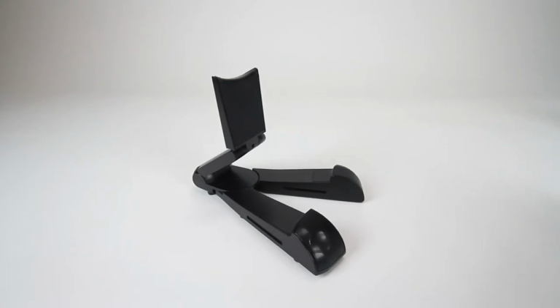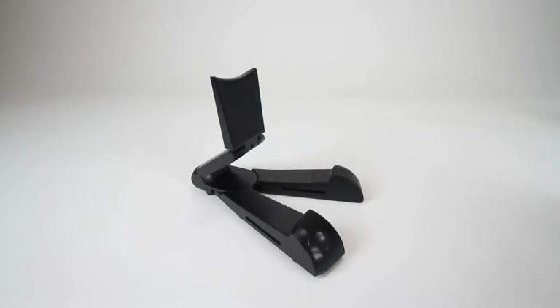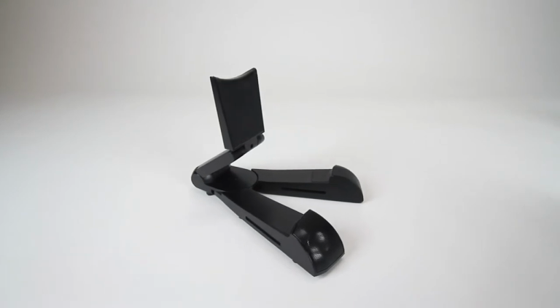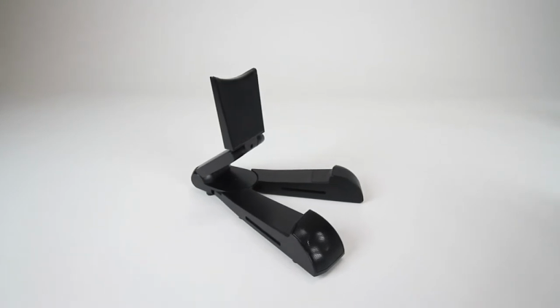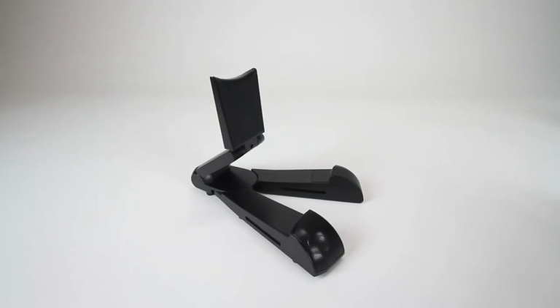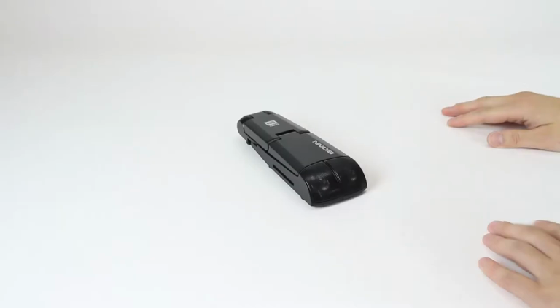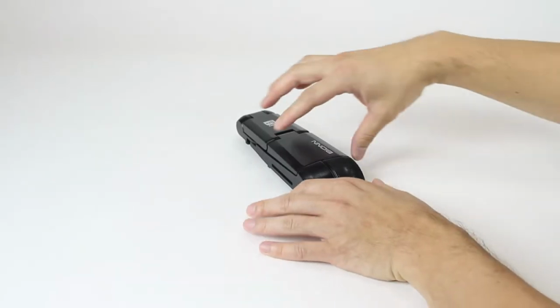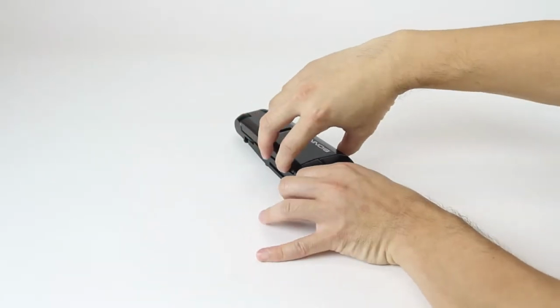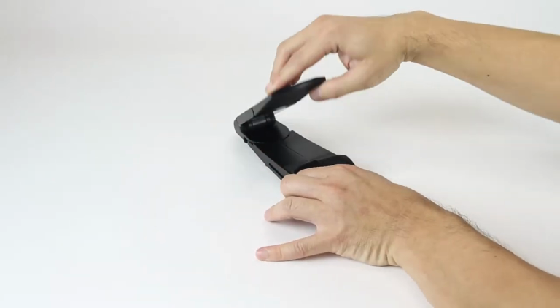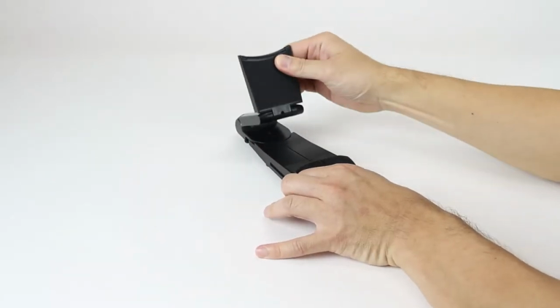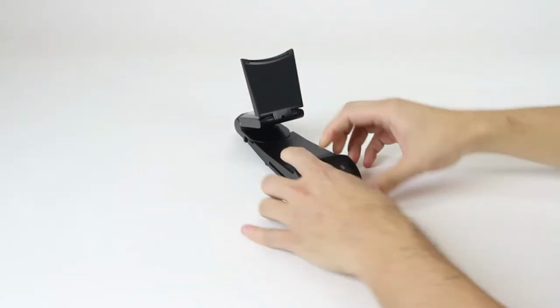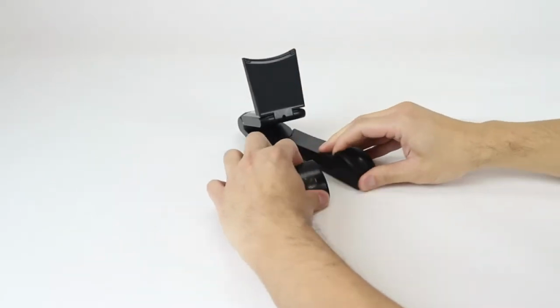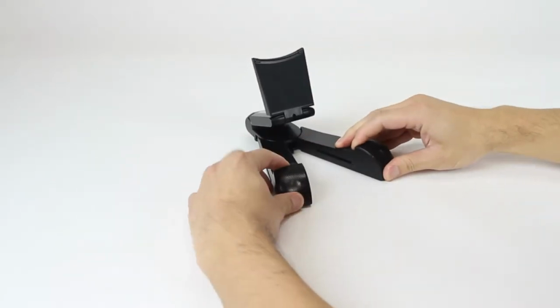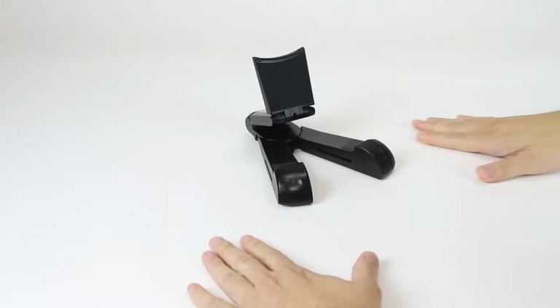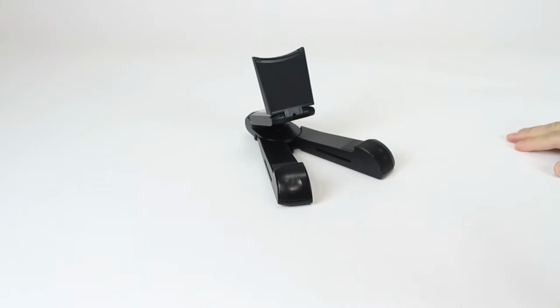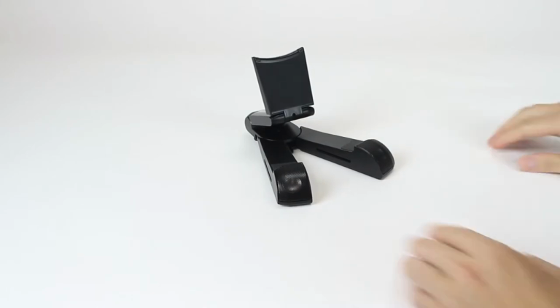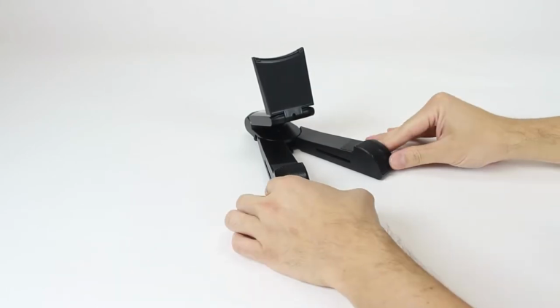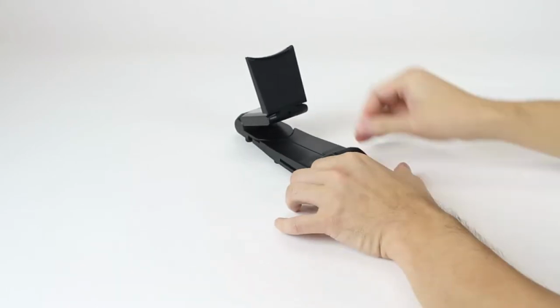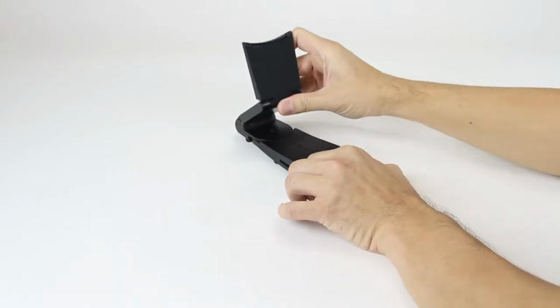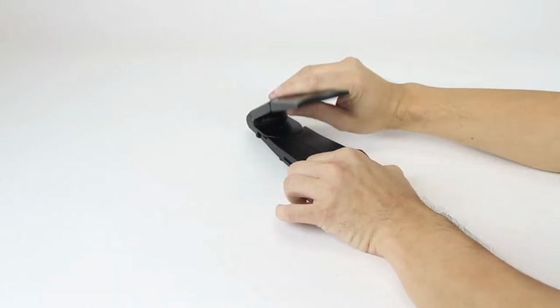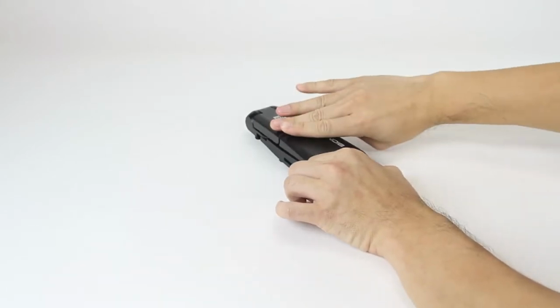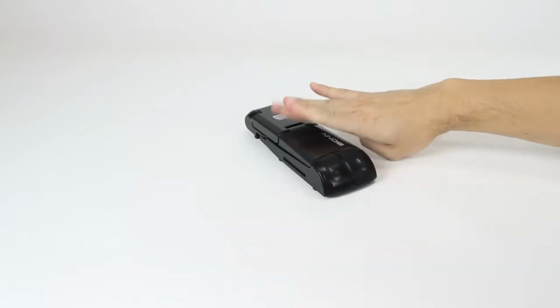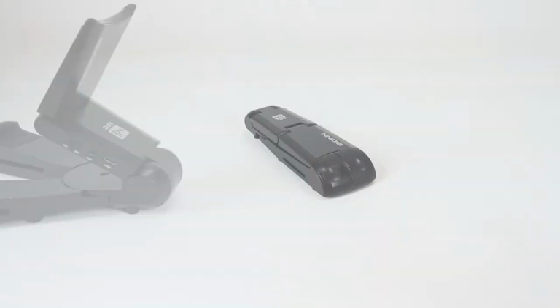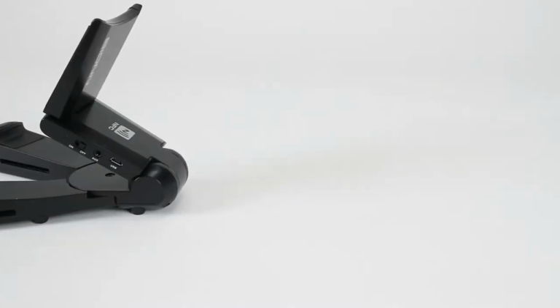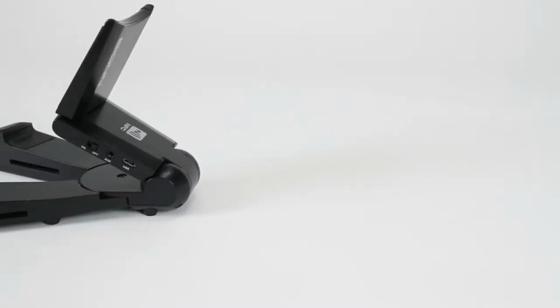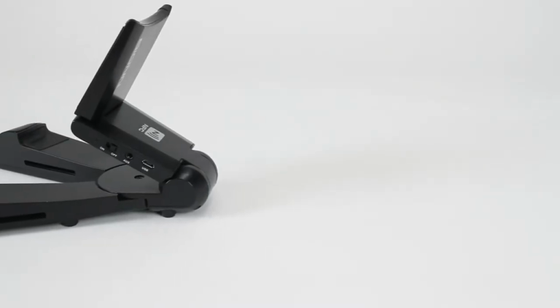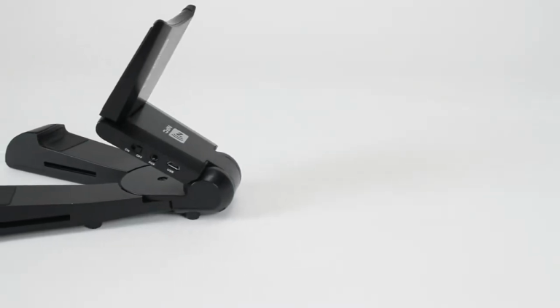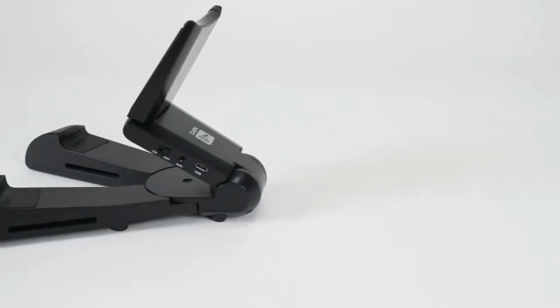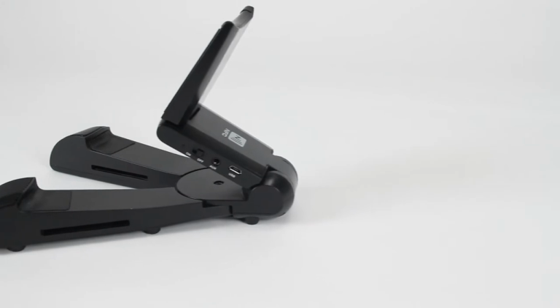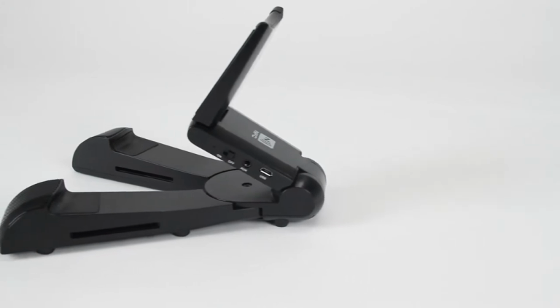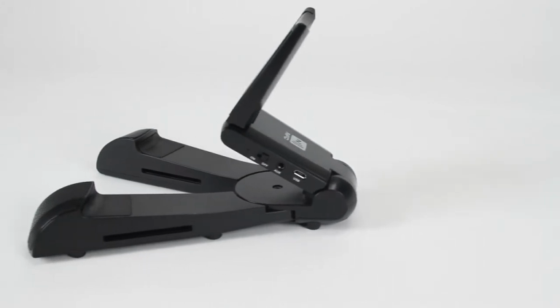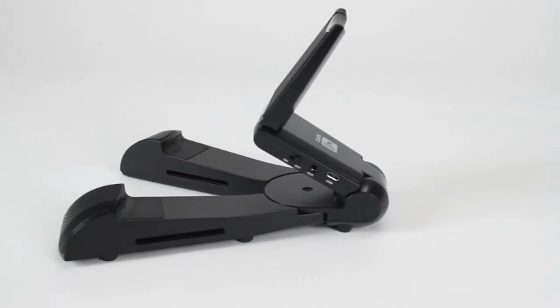Well, we have invented a new product that addresses both of these issues. The Sound Pad is a stand and speaker combined in one for your tablet use.